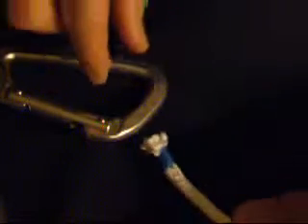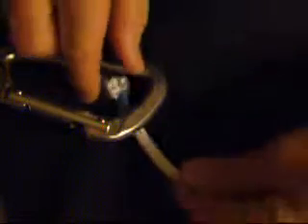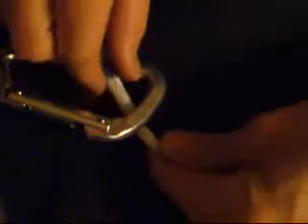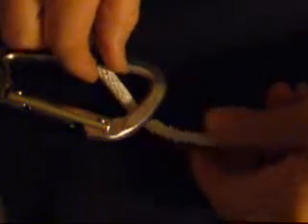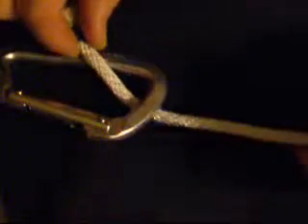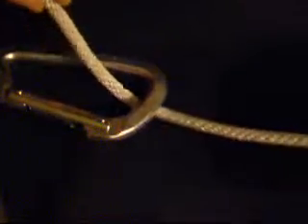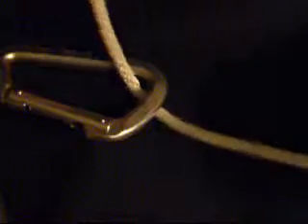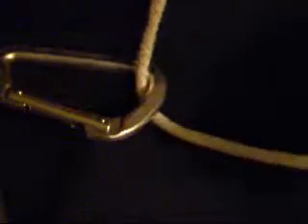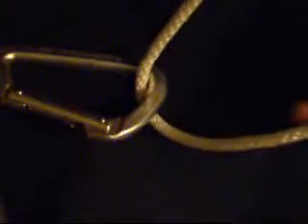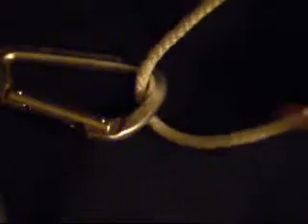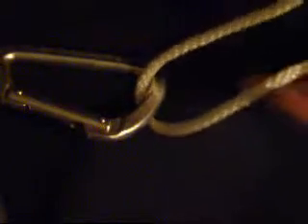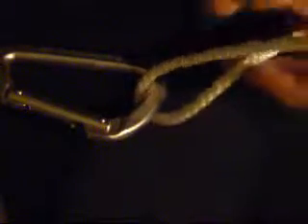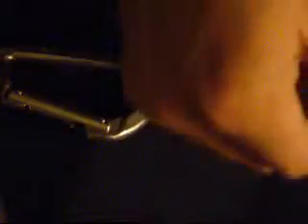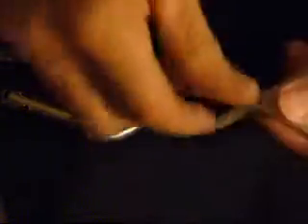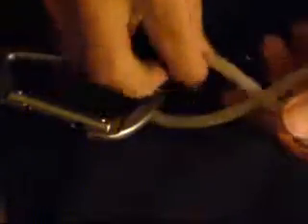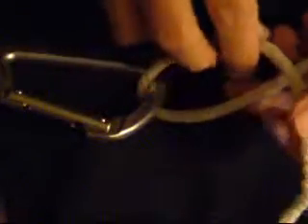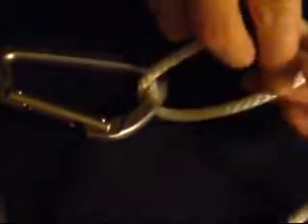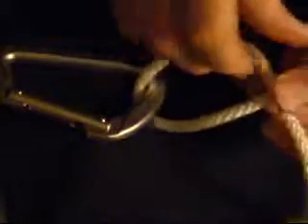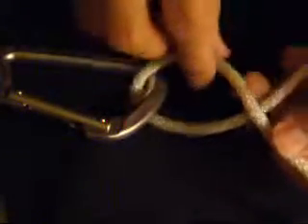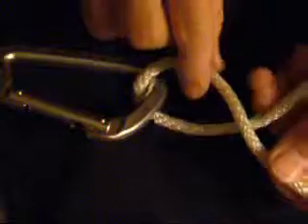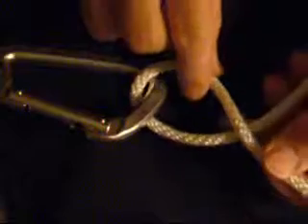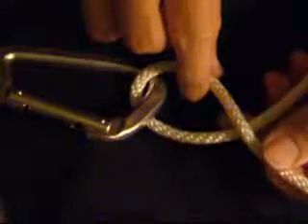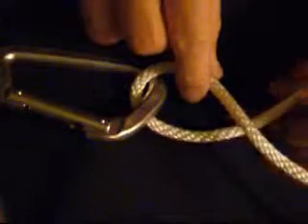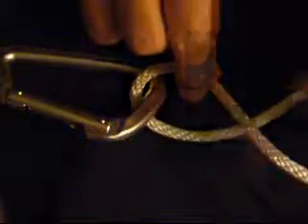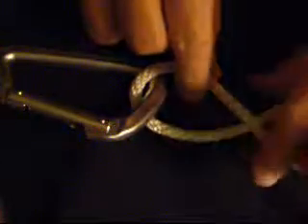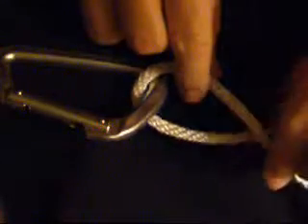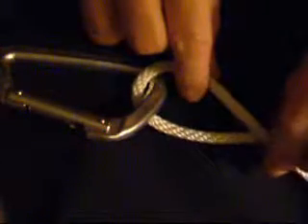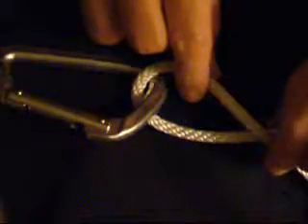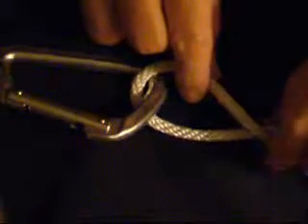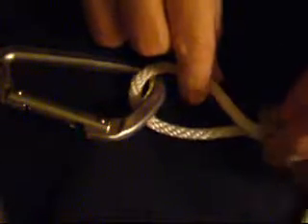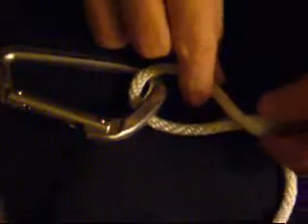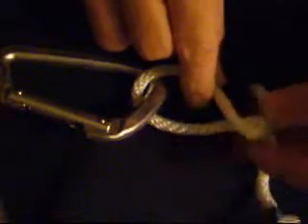Here's an example of how to tie a buntline hitch. We brought the line around what we planned to attach to and laid it over itself.